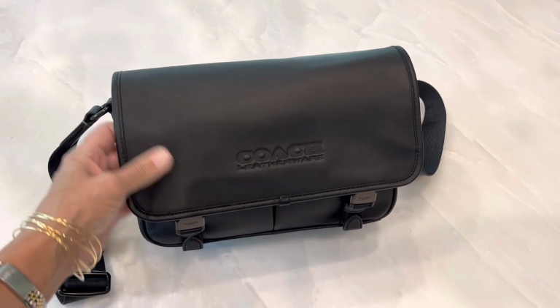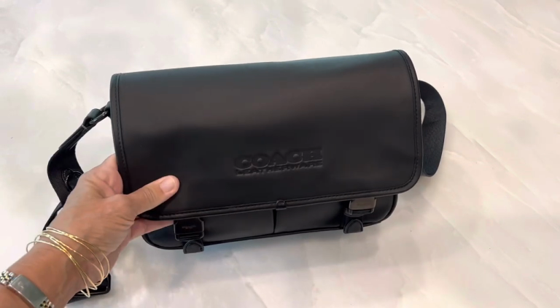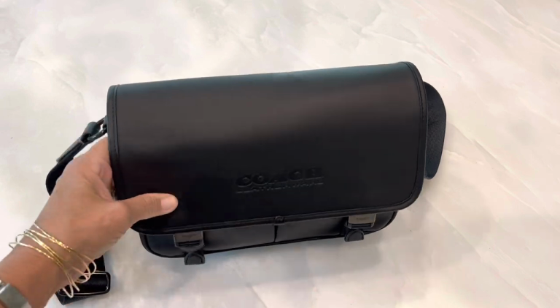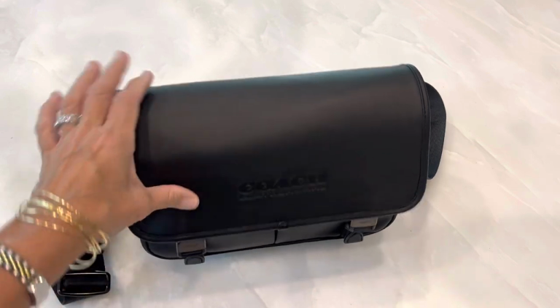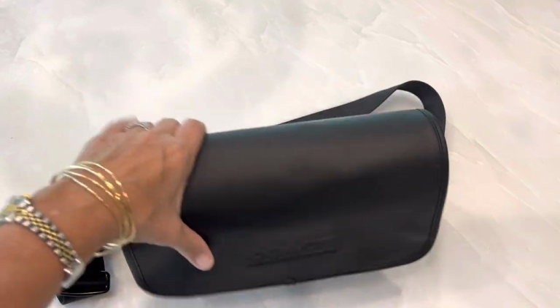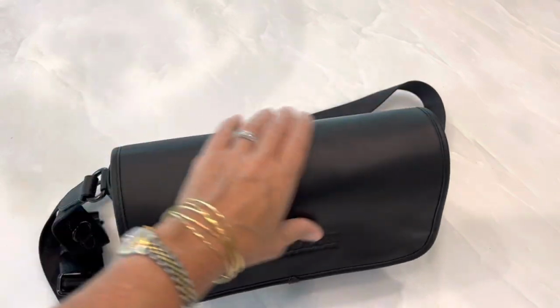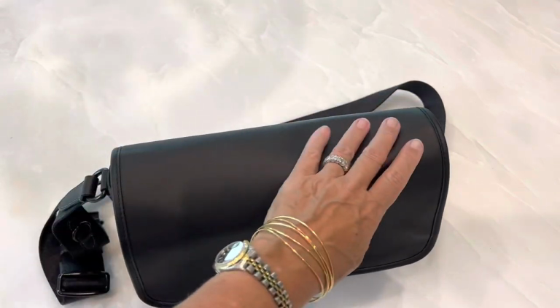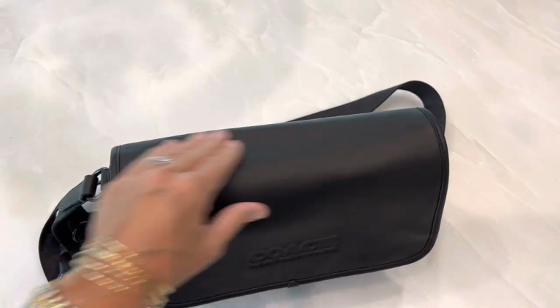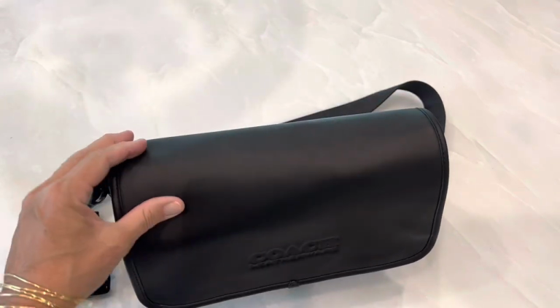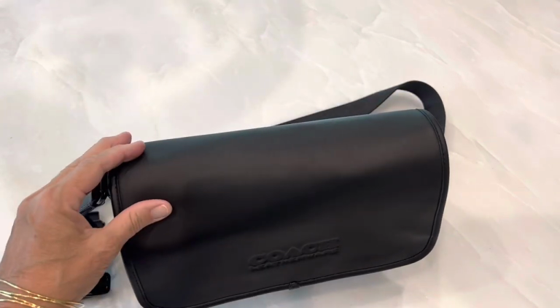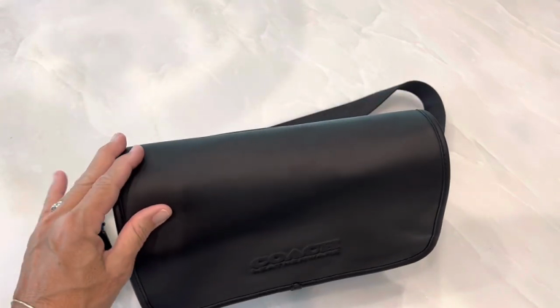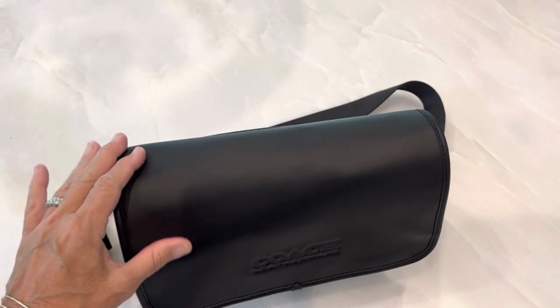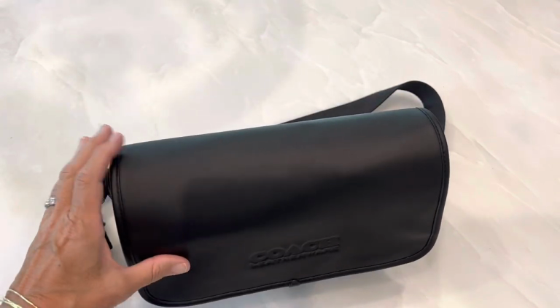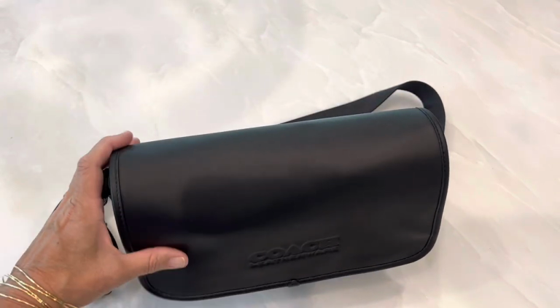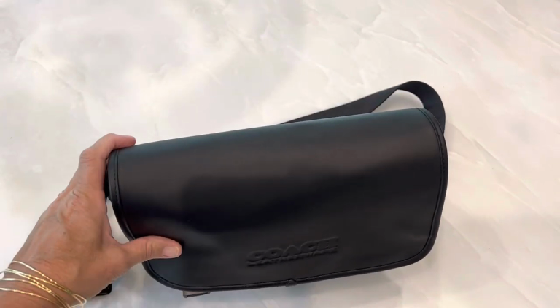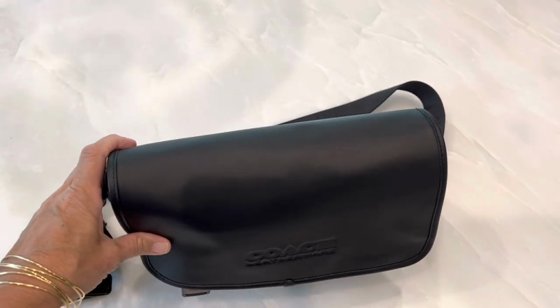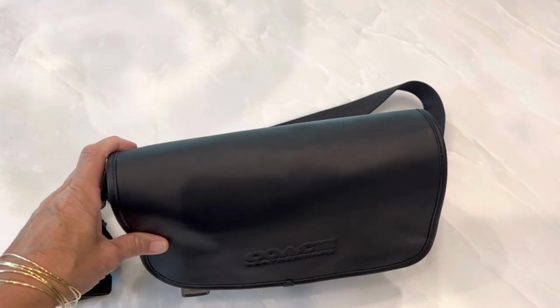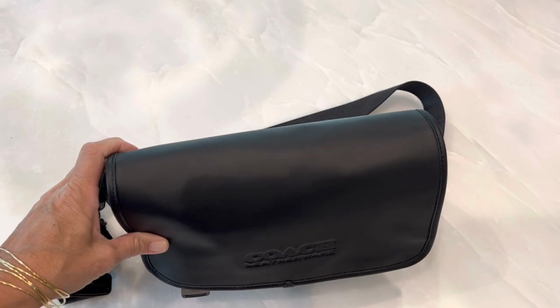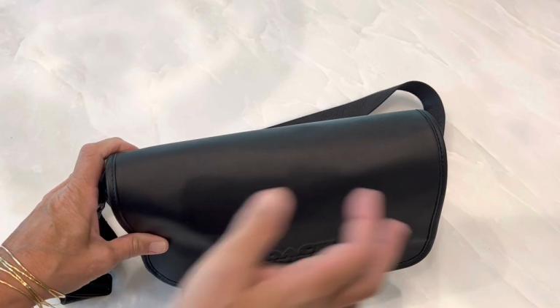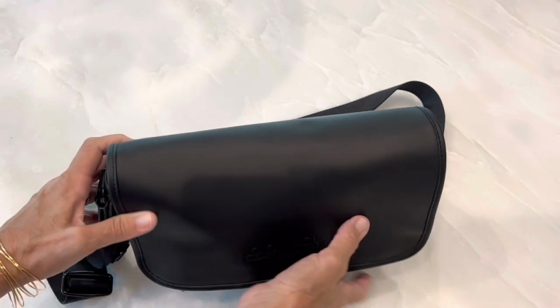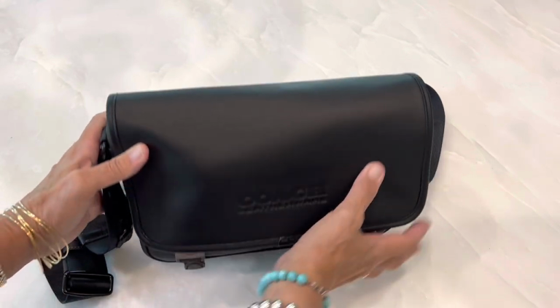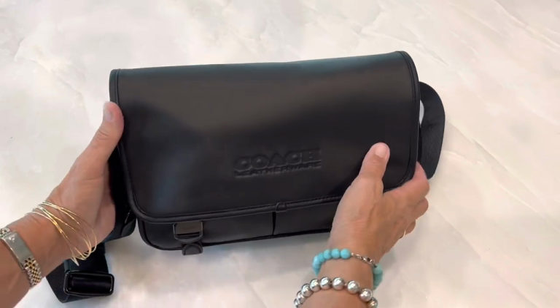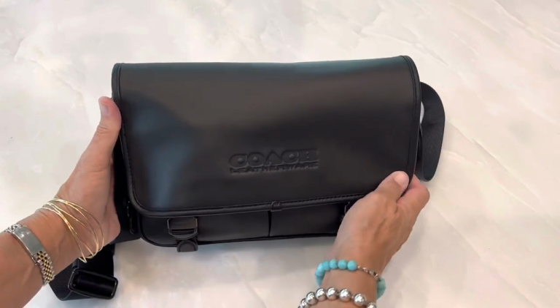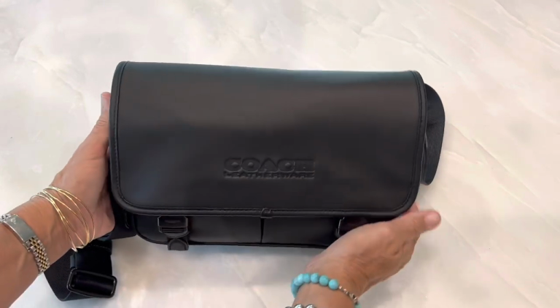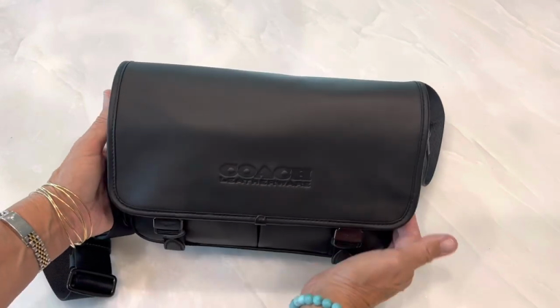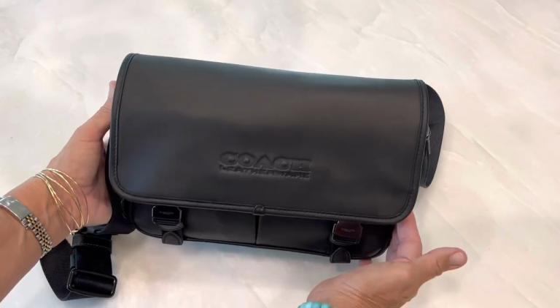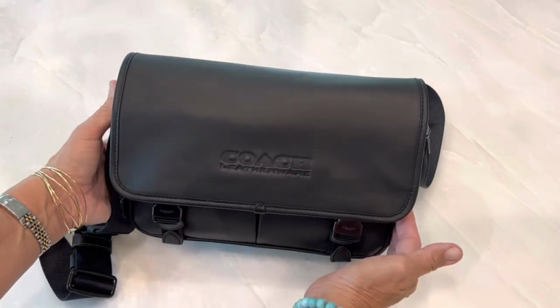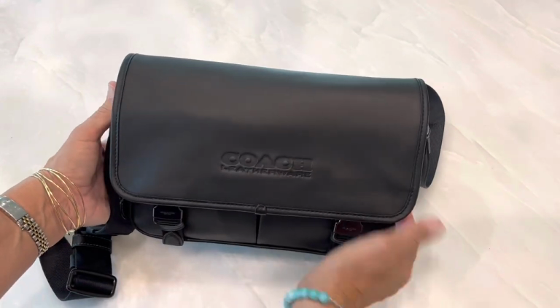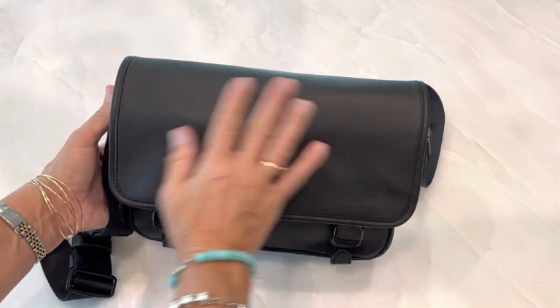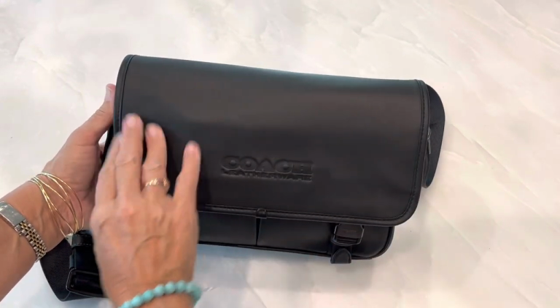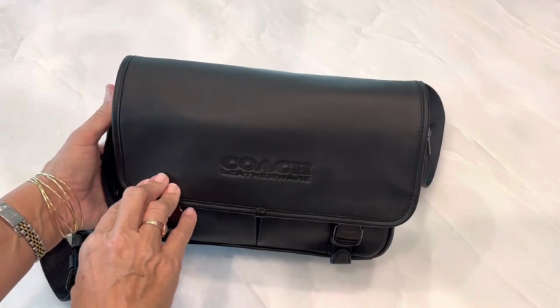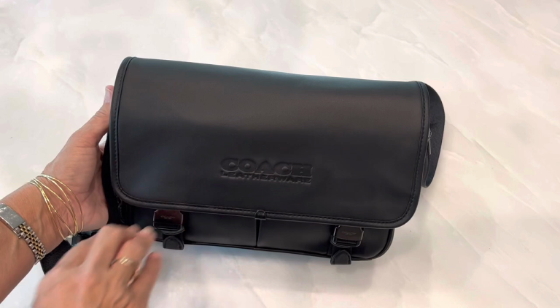It is marketed to men, but I thought it was a very nice bag and it has a great size, so I picked it up.